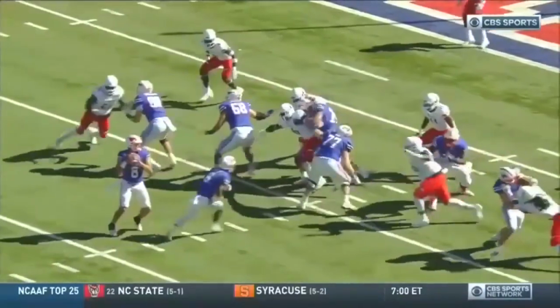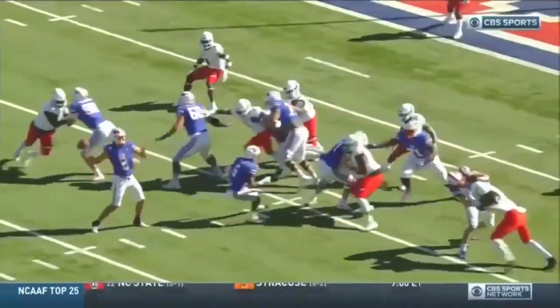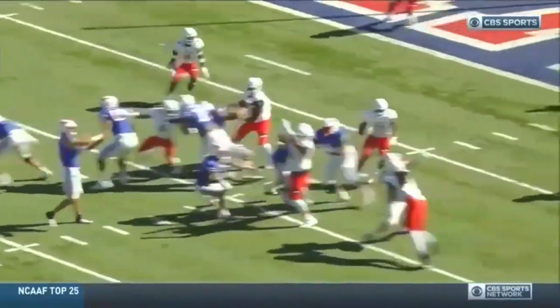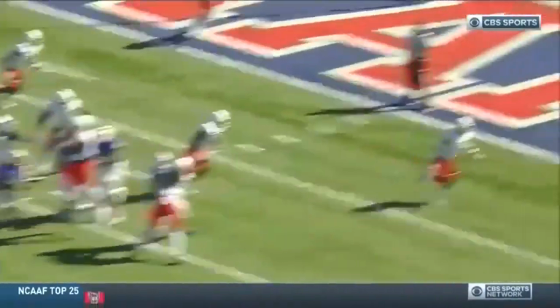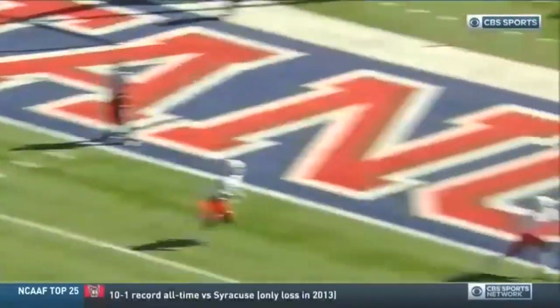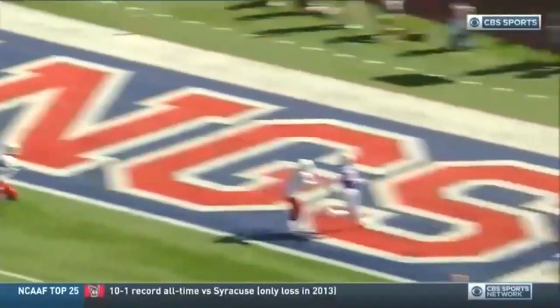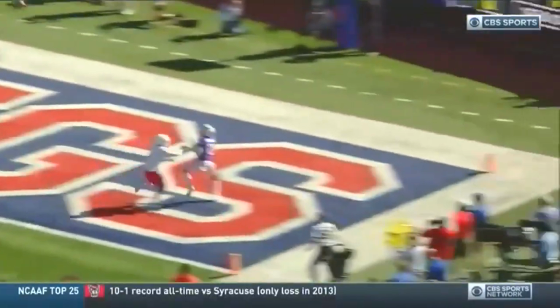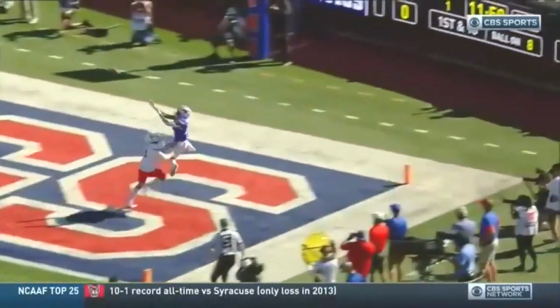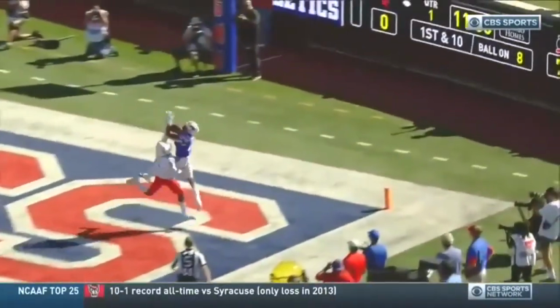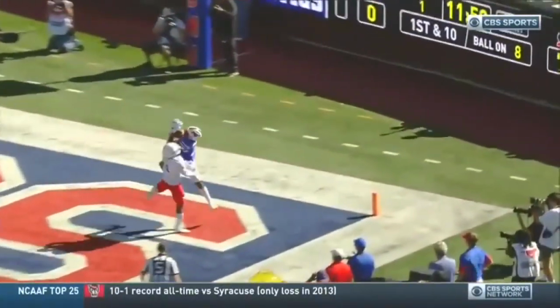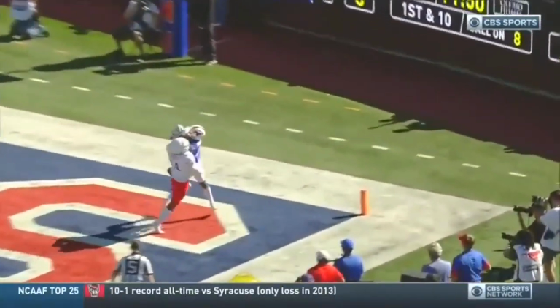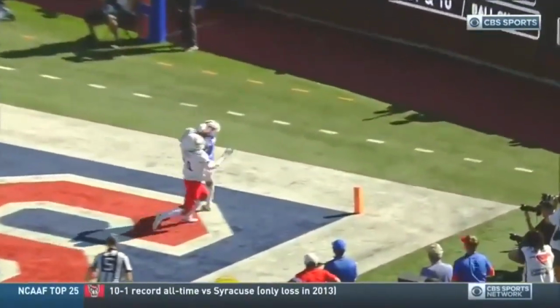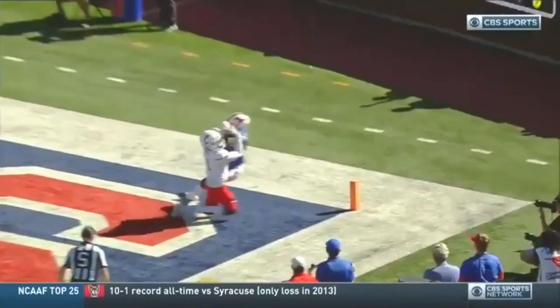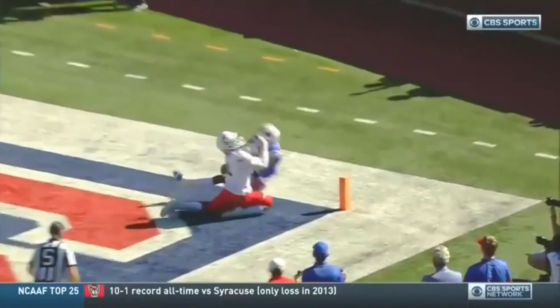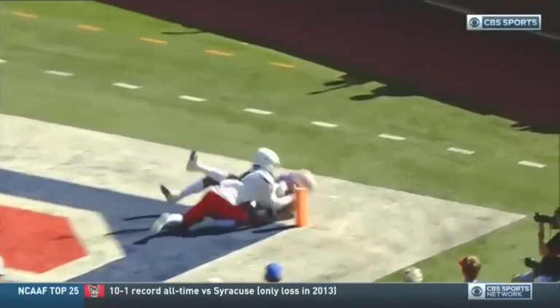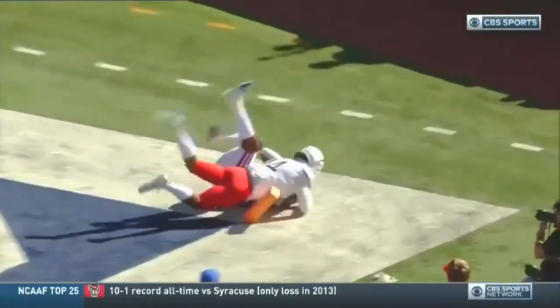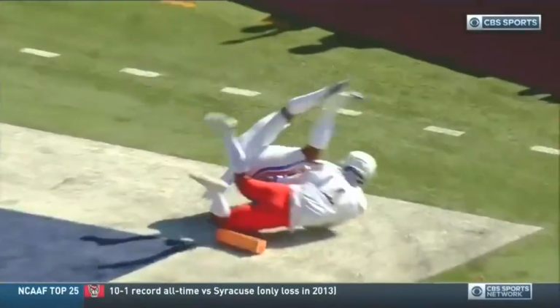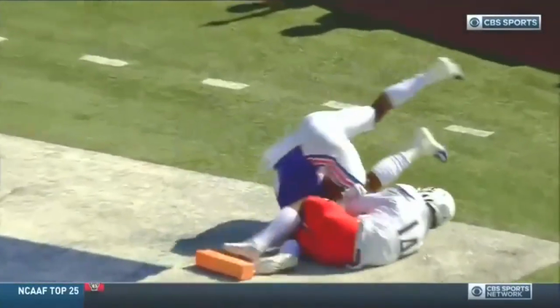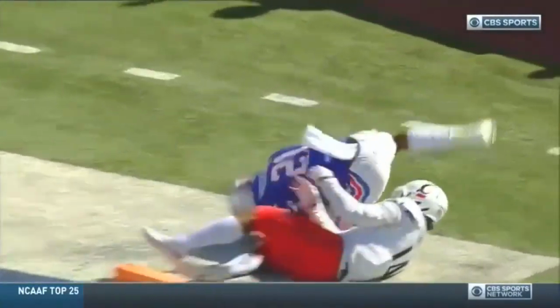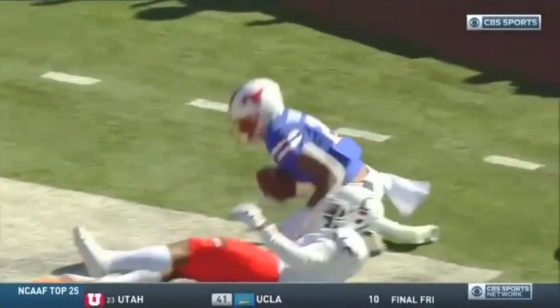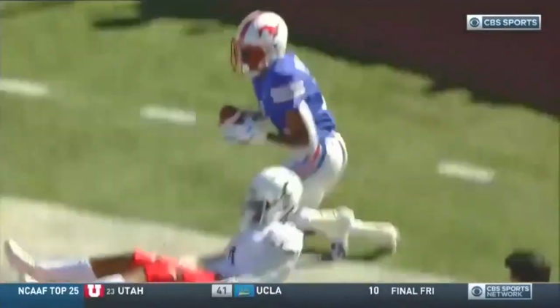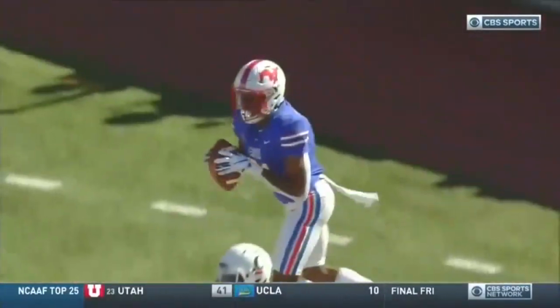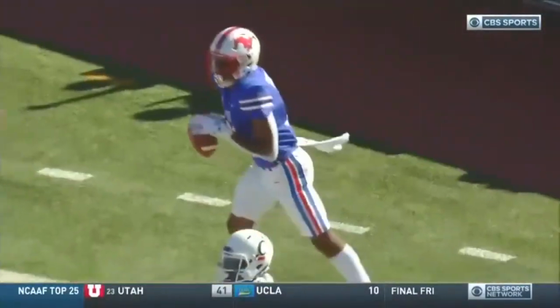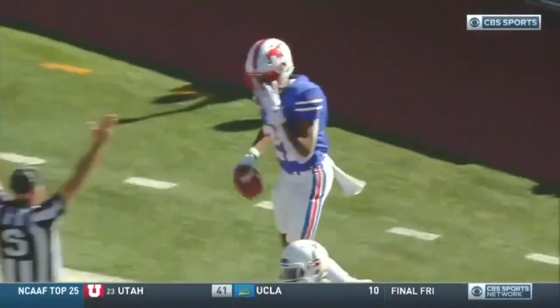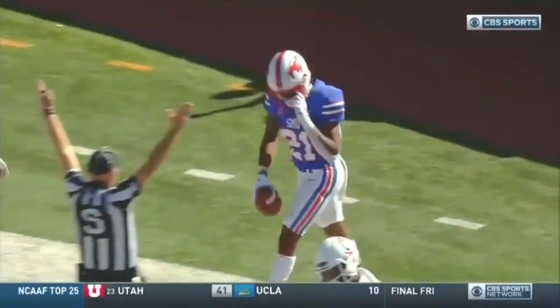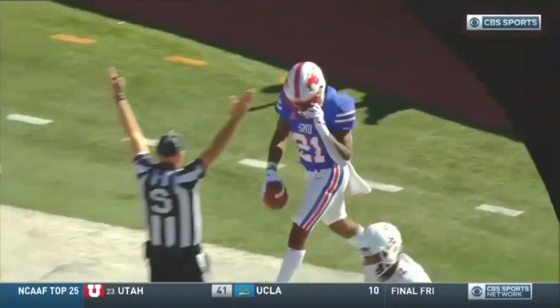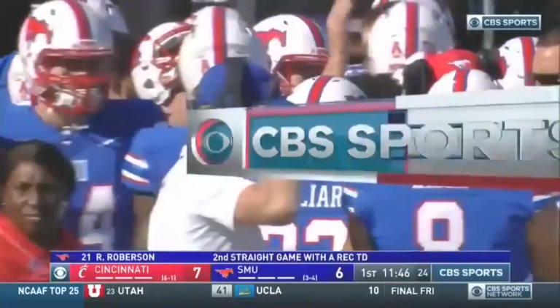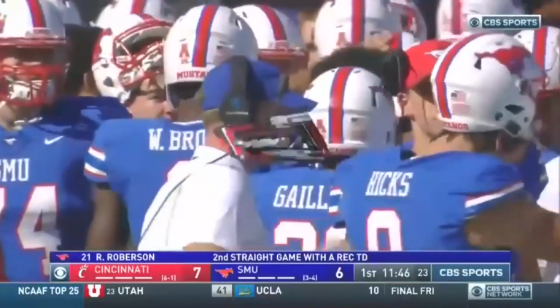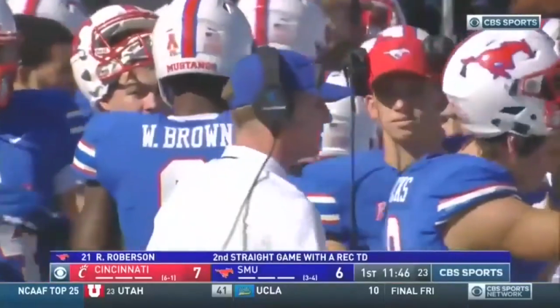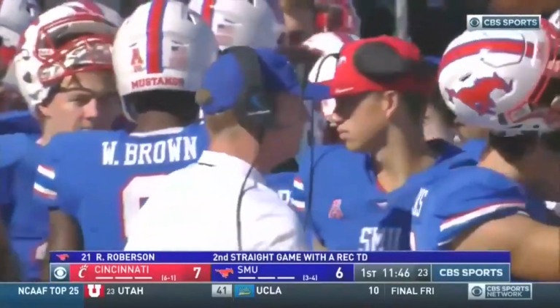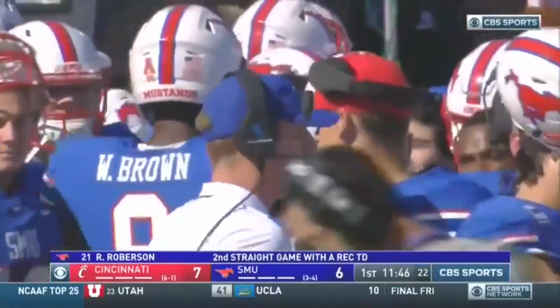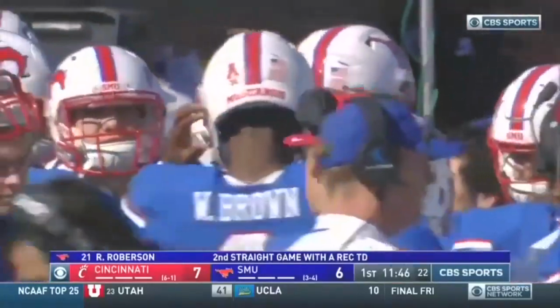When you talk to the SMU offensive staff, obviously led by Red Lashley, they felt like they could get some one-on-one coverage and take advantage of it.